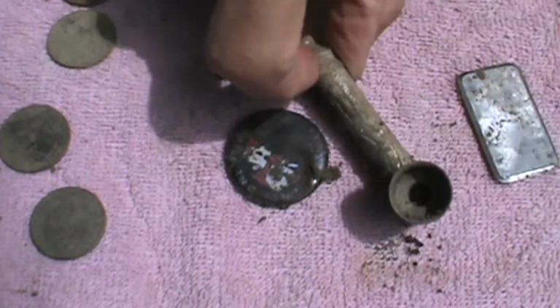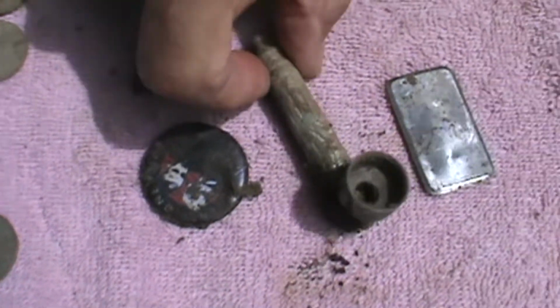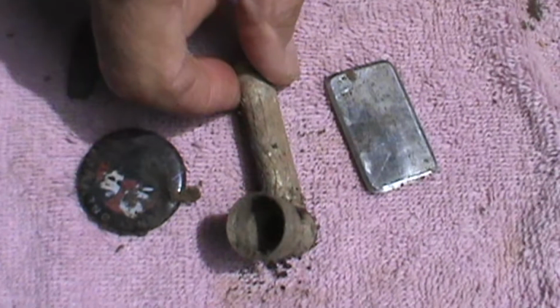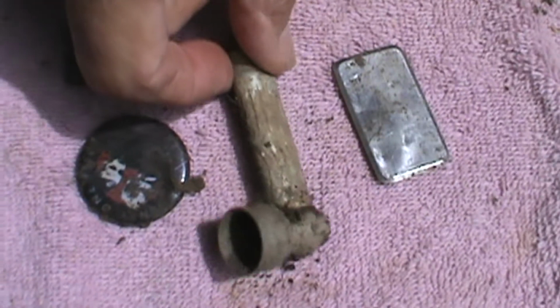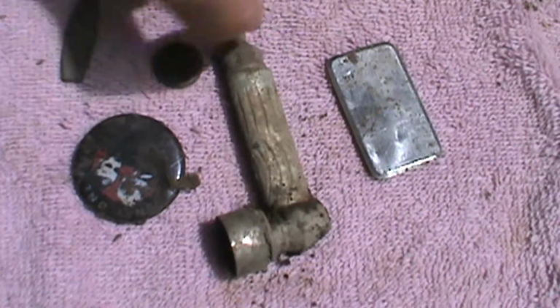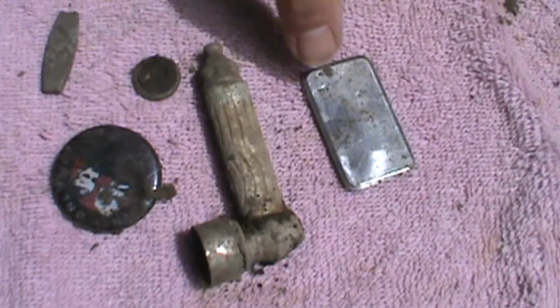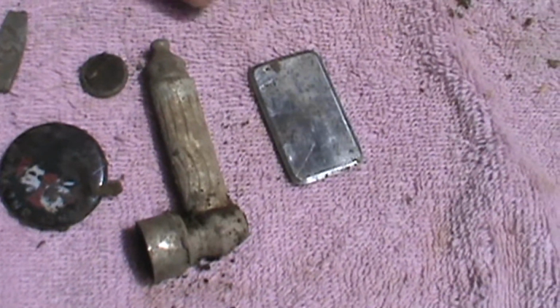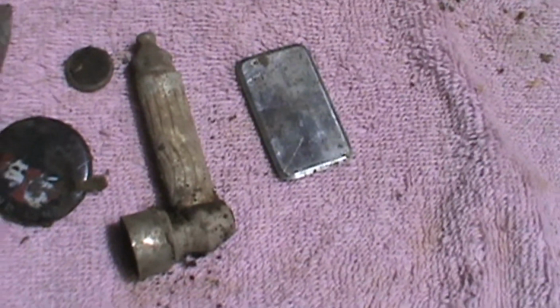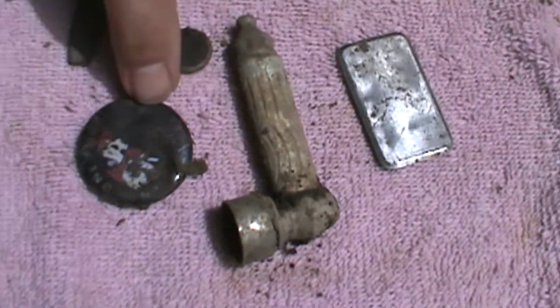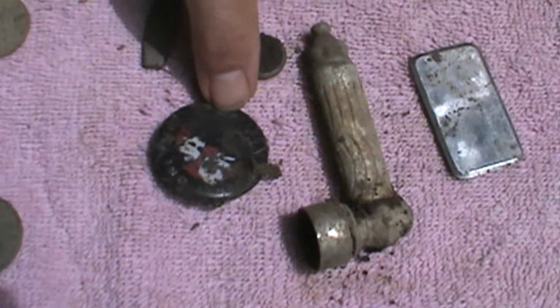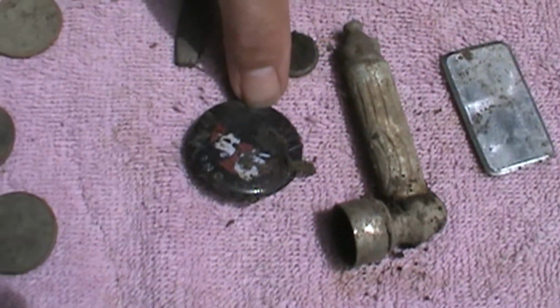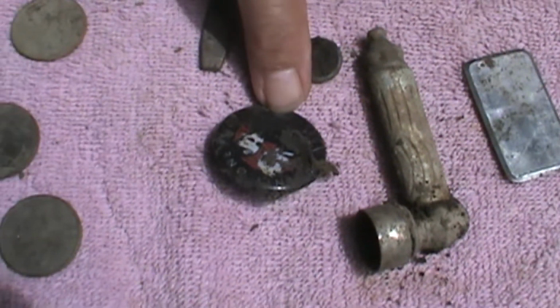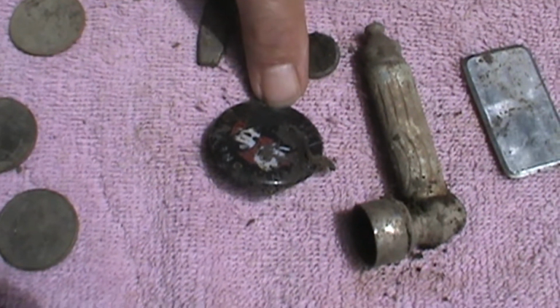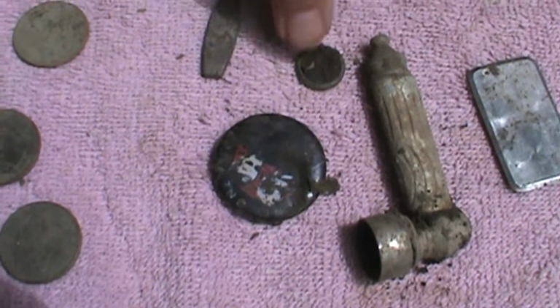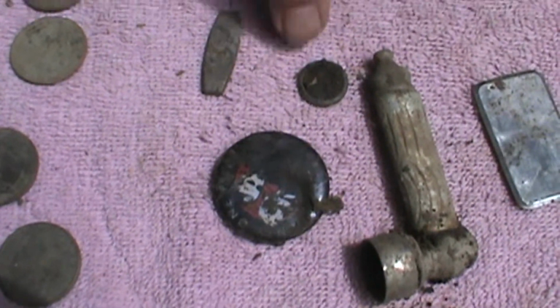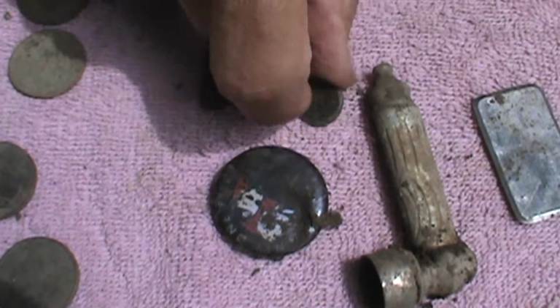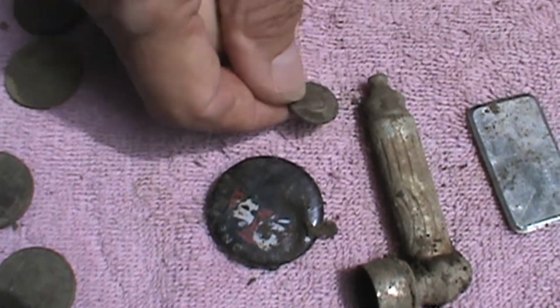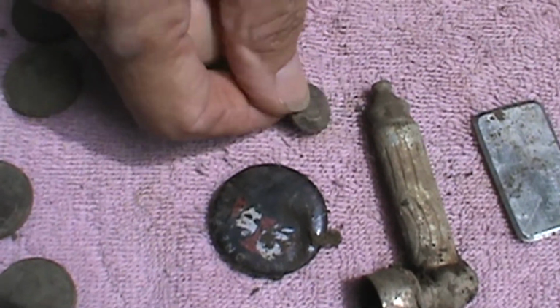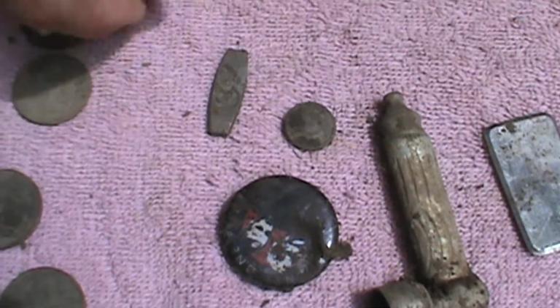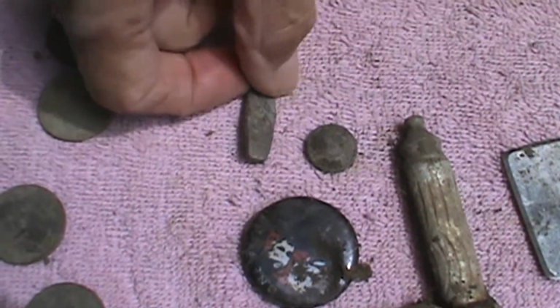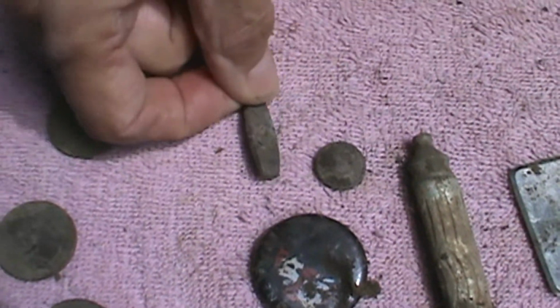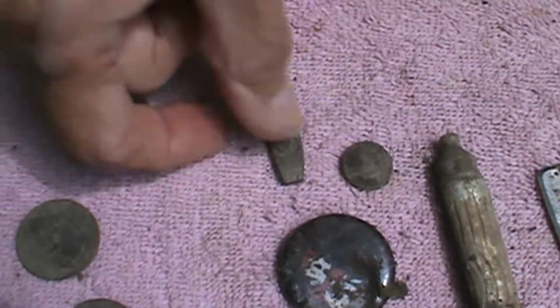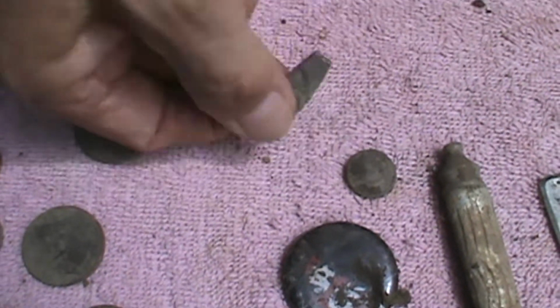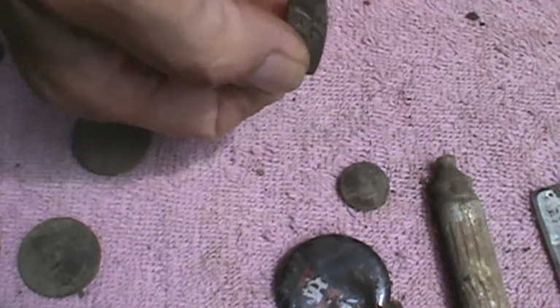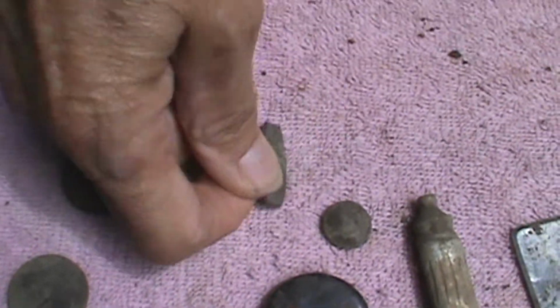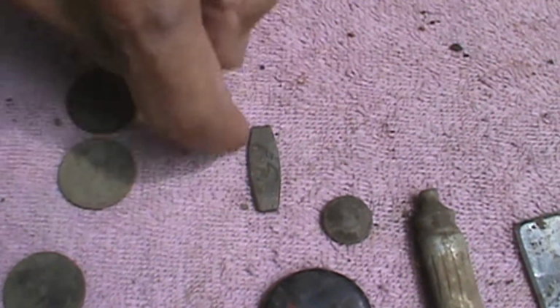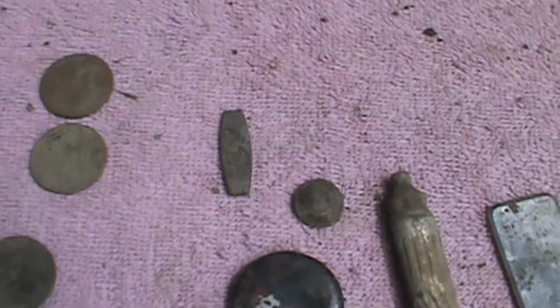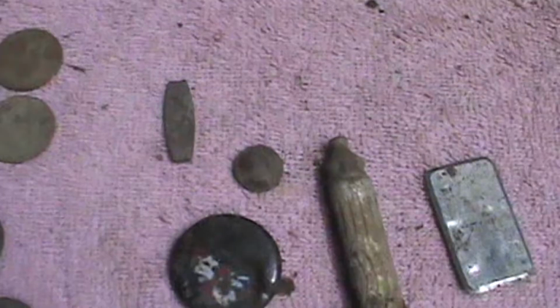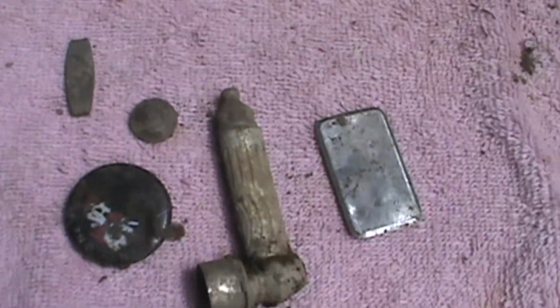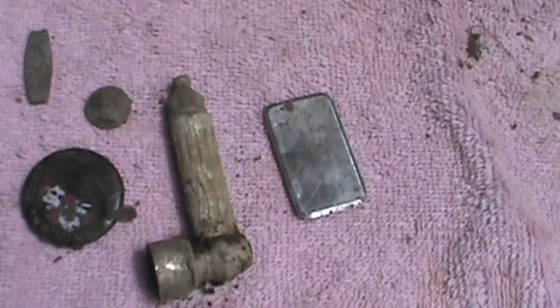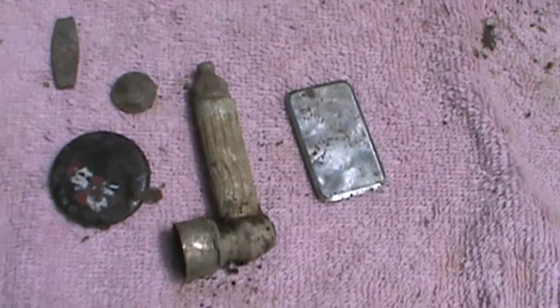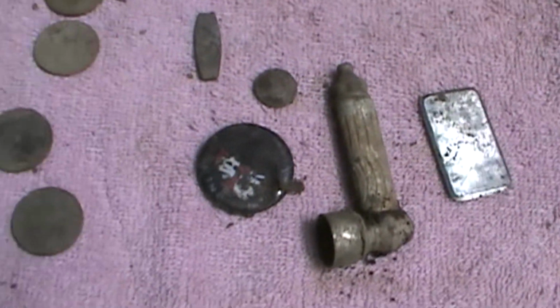A little smoker pipe there and a button. Here's another little button — I guess that's off a belt they made. And a zipper pull. That's it.